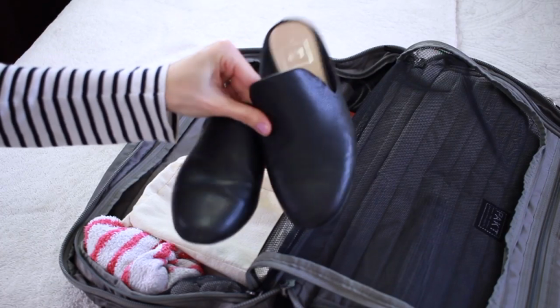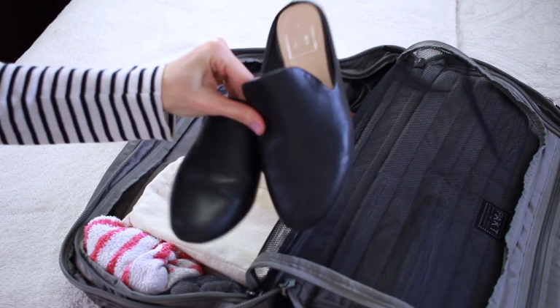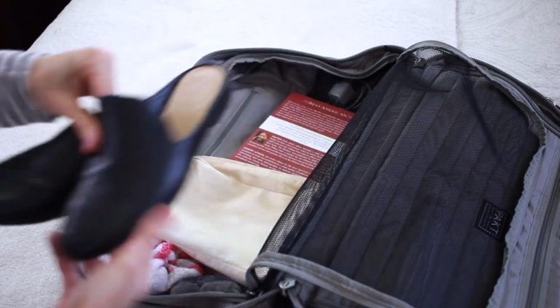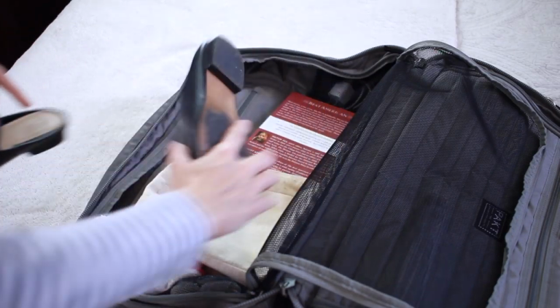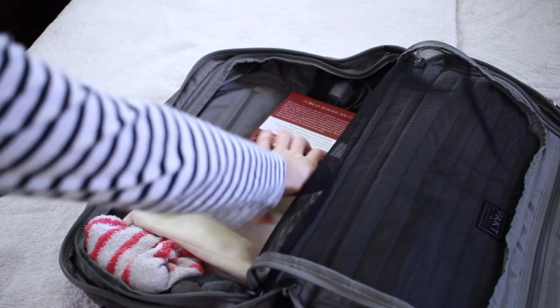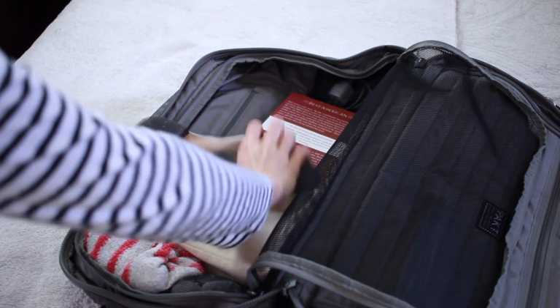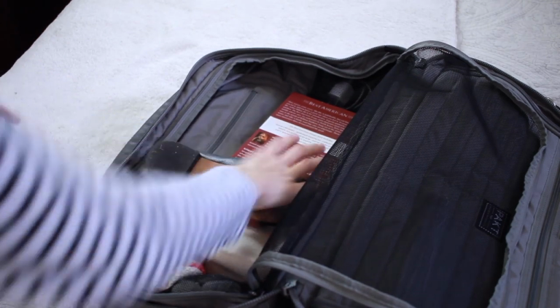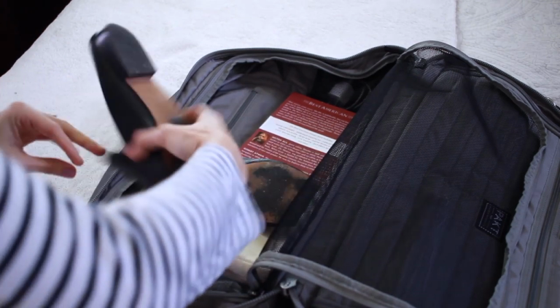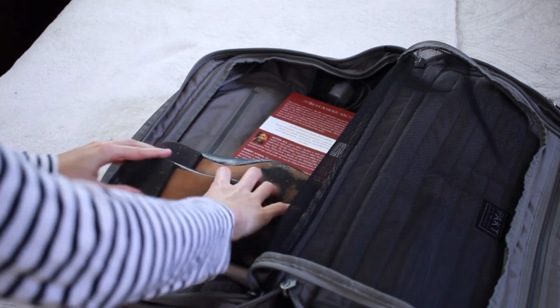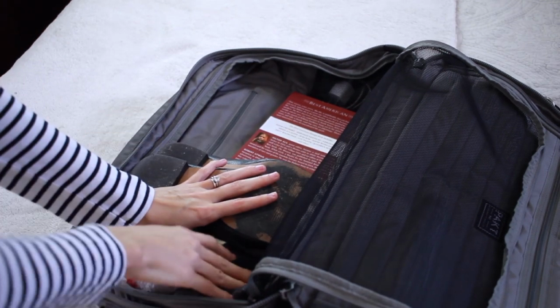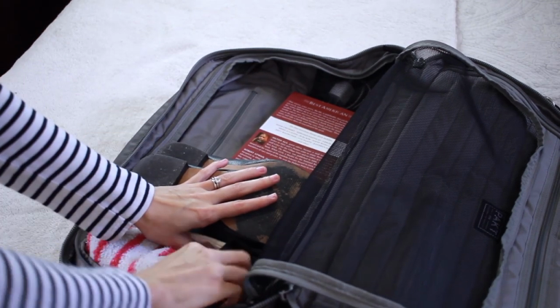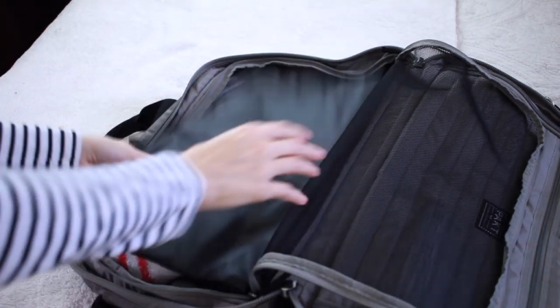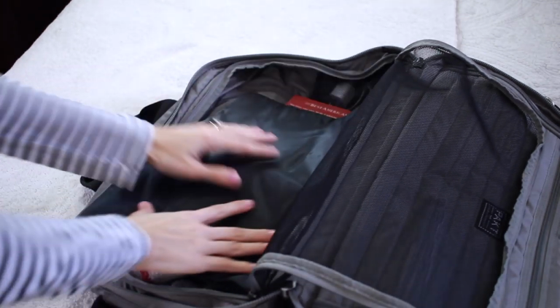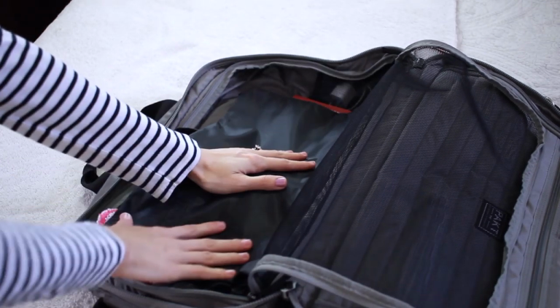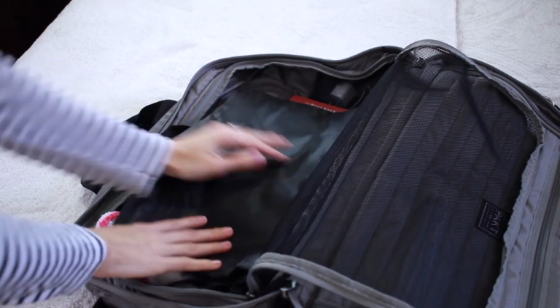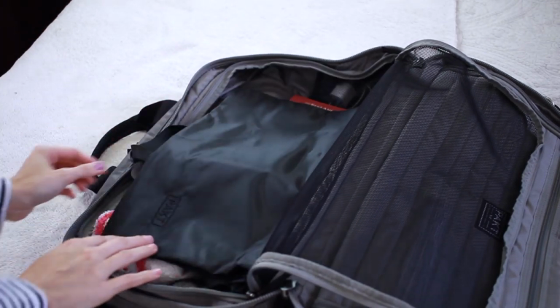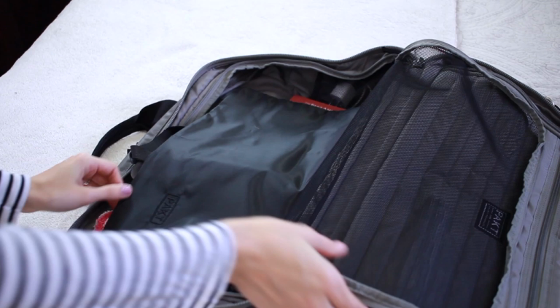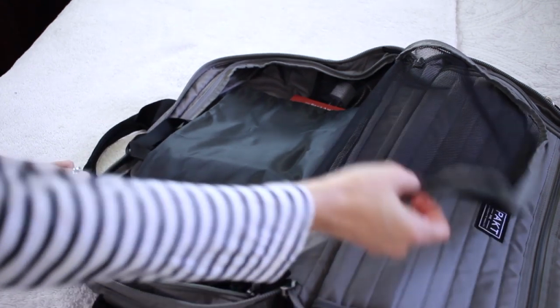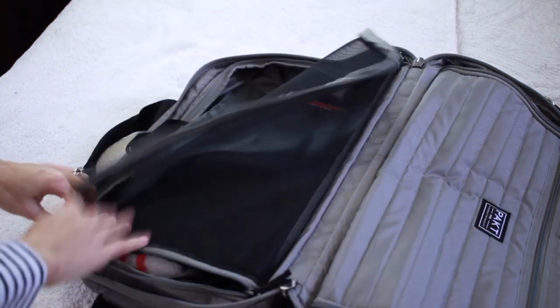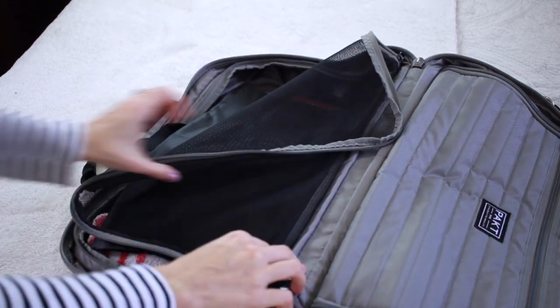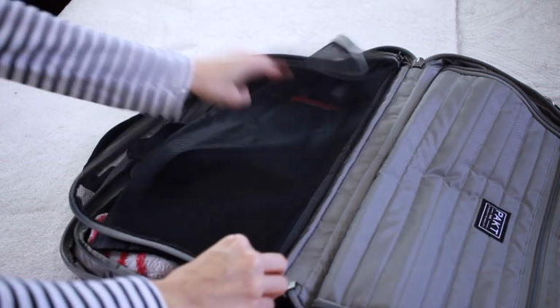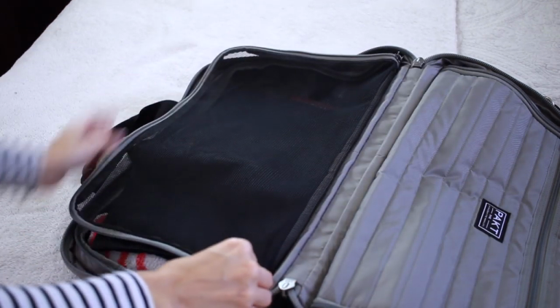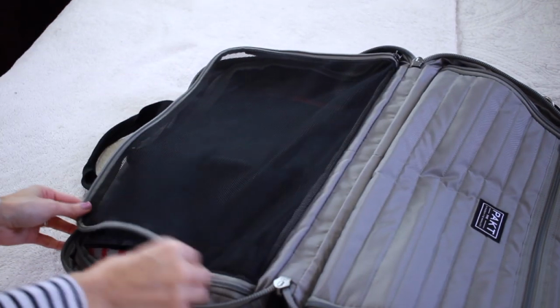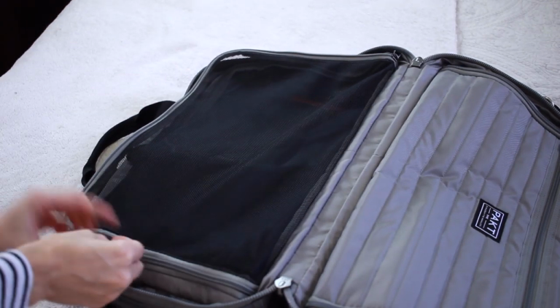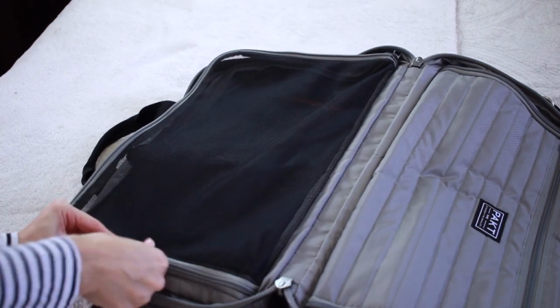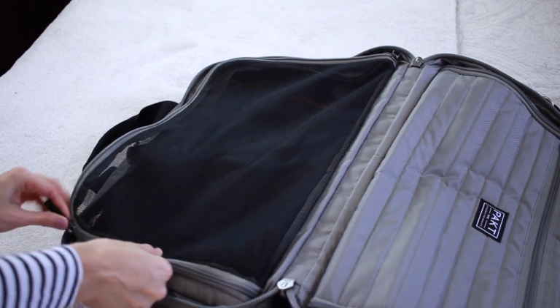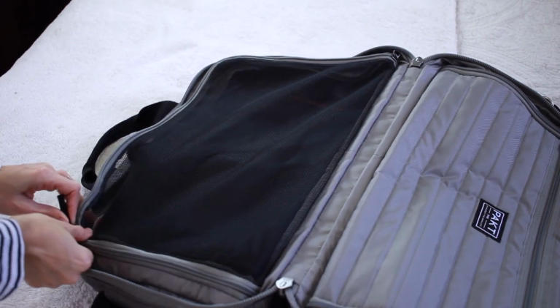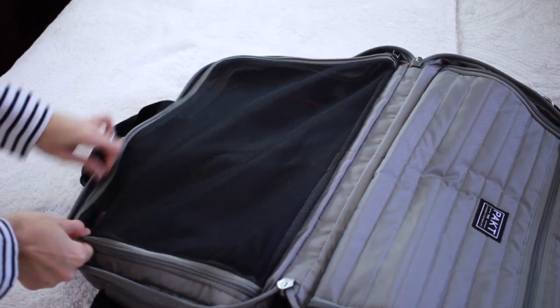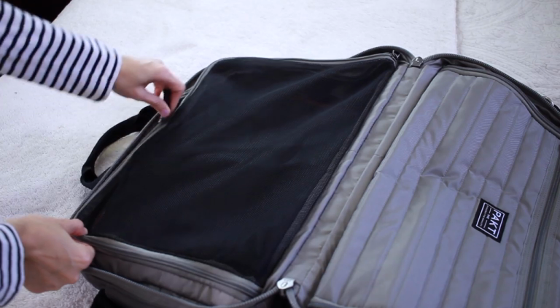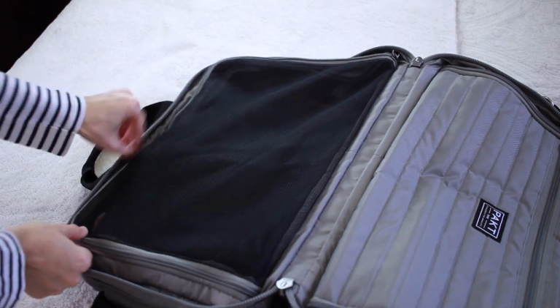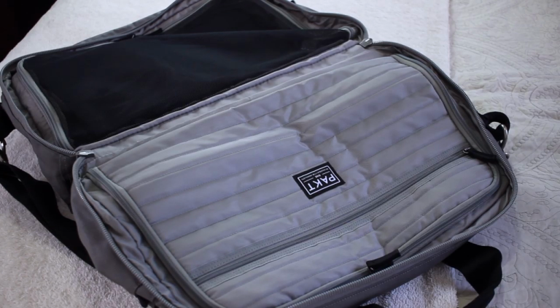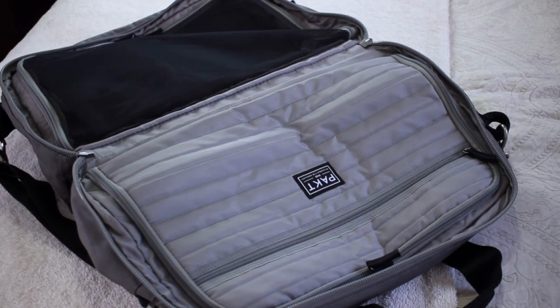I can never go anywhere without fuzzy socks — if I travel anywhere, I like to stay comfy. After that, I'm going to pack my slides, put them in like this, and just put that laundry bag on top. Thinking about it, I could have put those shoes in the laundry bag, but I'll do that next time. I'm going to zip up this mesh lining and move on to the other side.